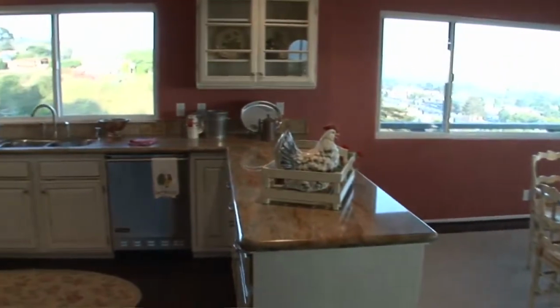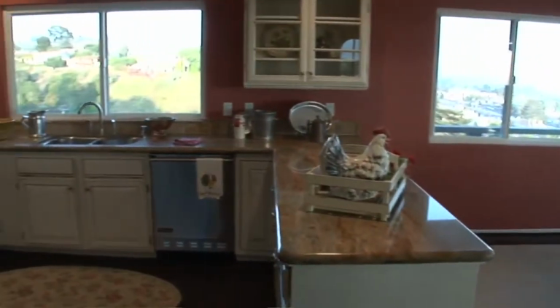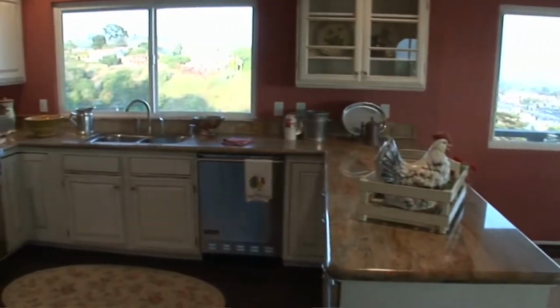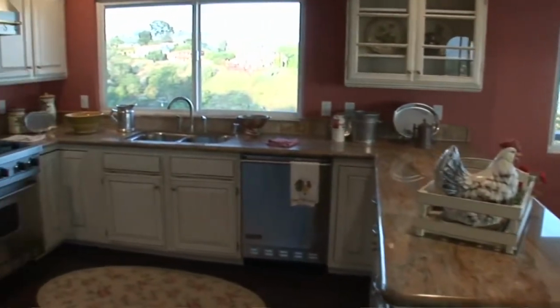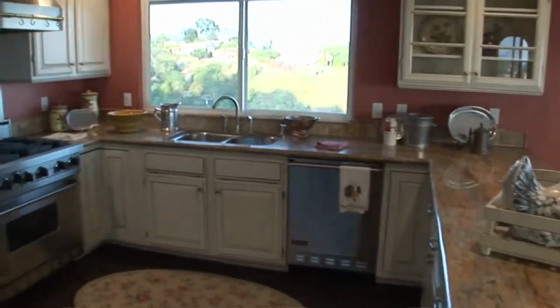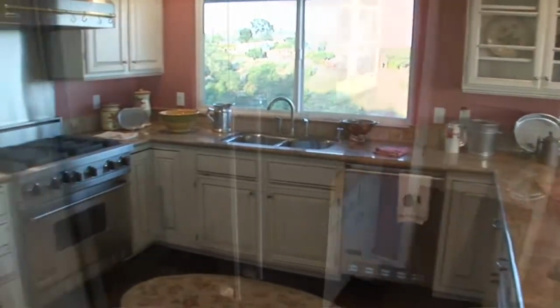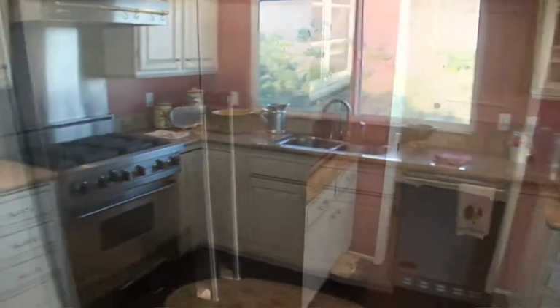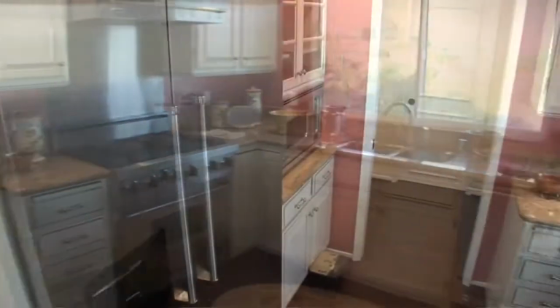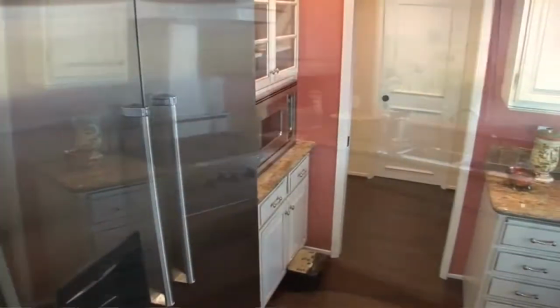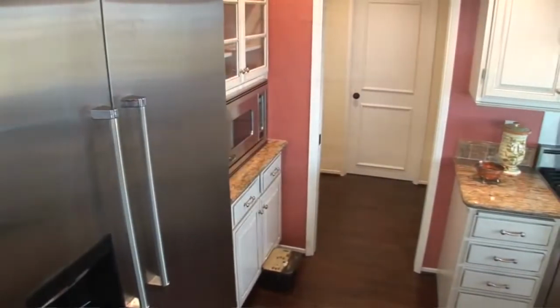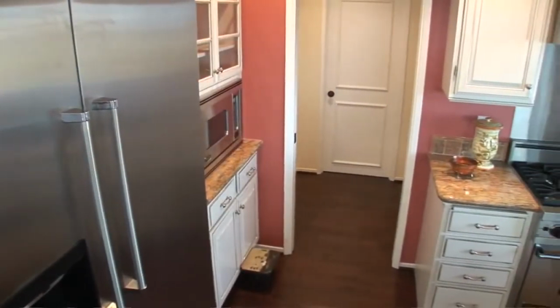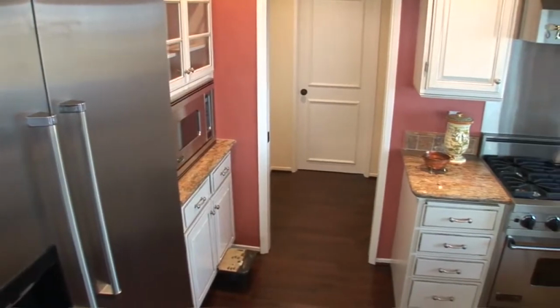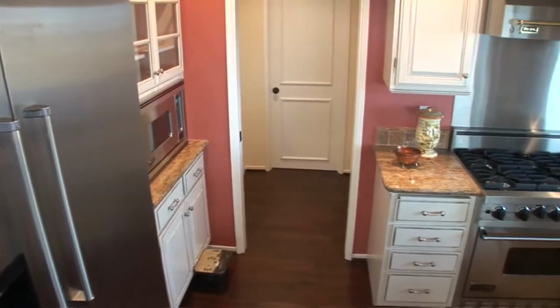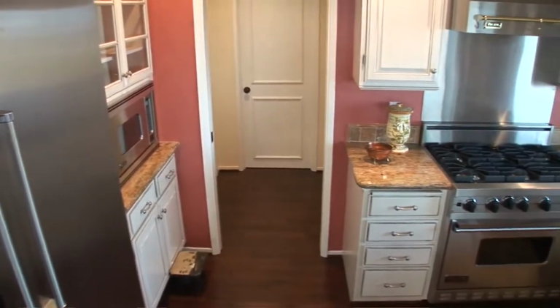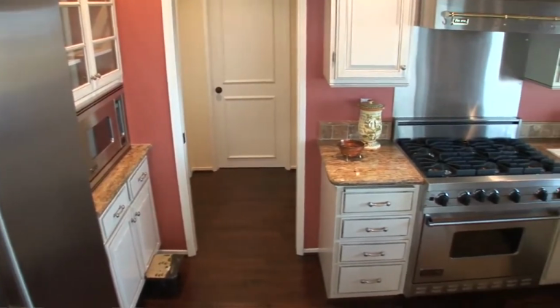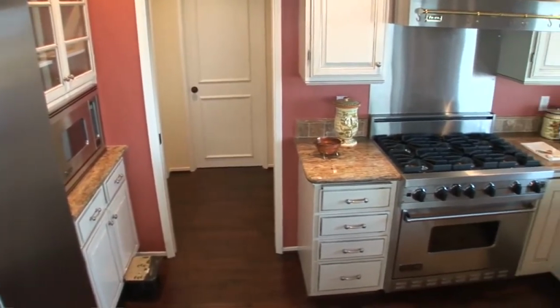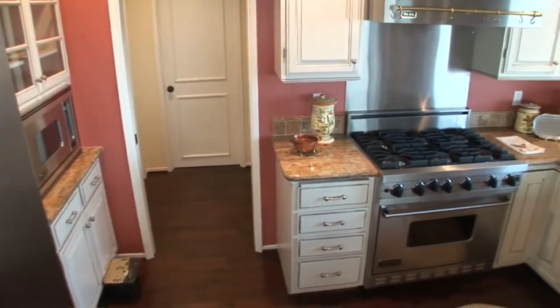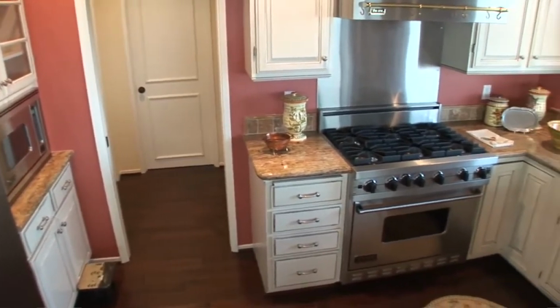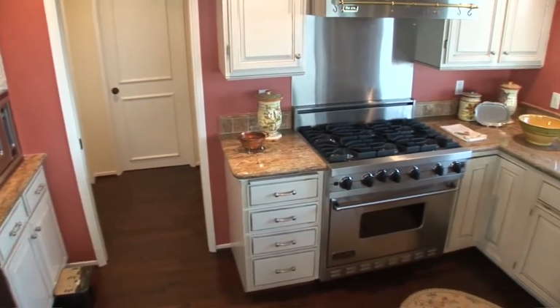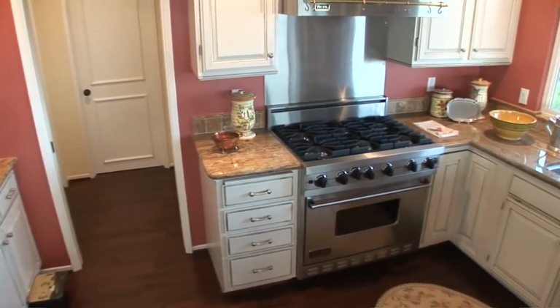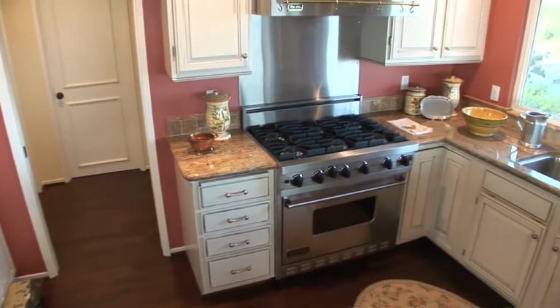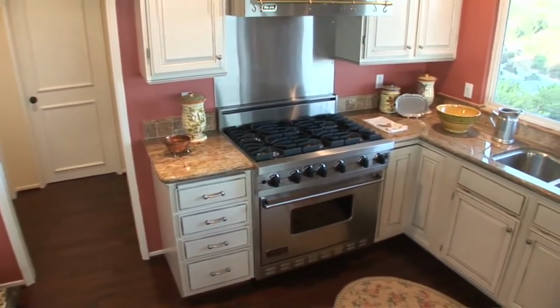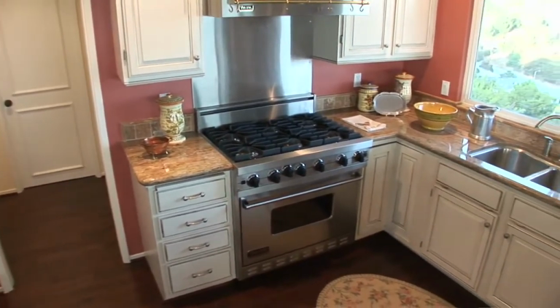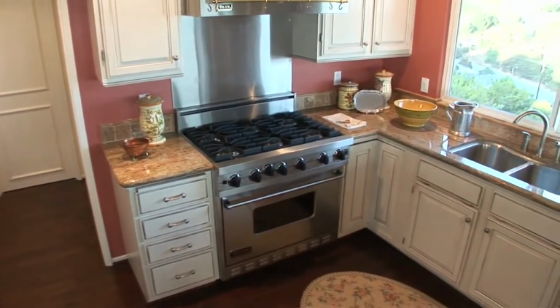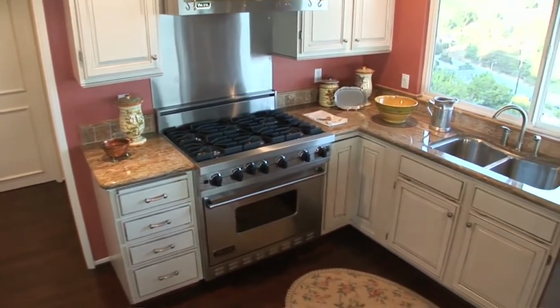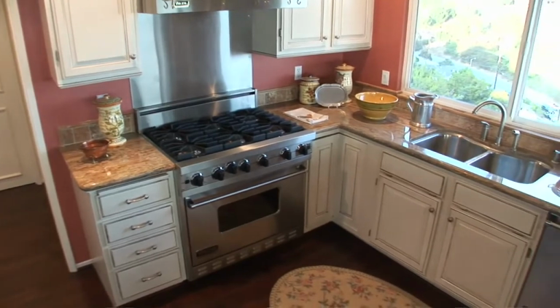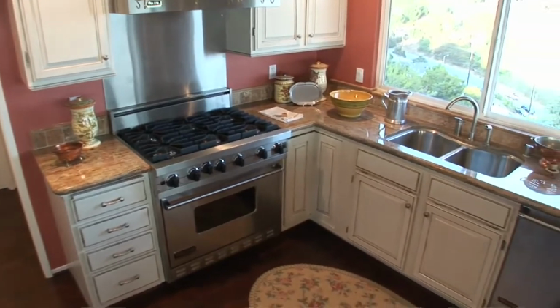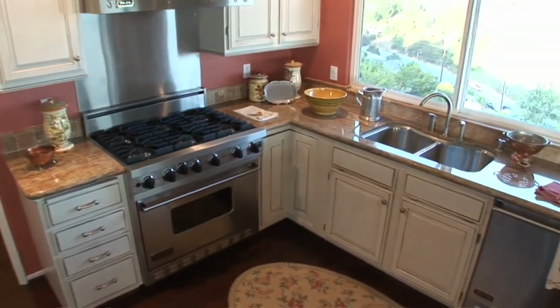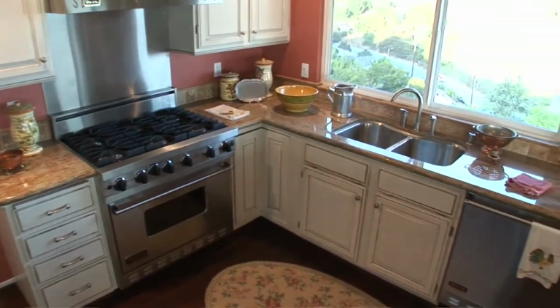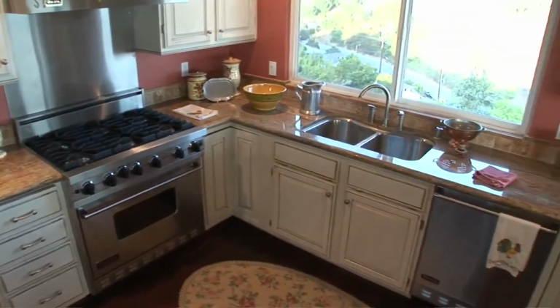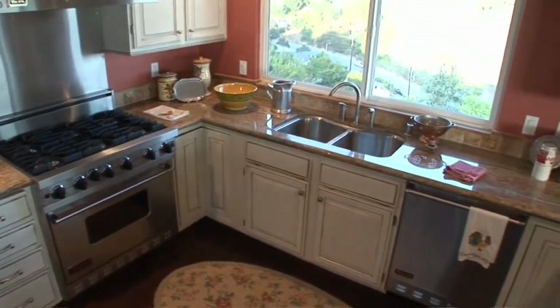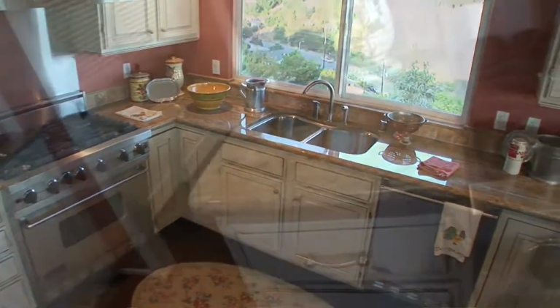Completely remodeled, this amazing kitchen includes top-of-the-line appliances and fixtures and features everything for the gourmet cook, including a large pantry.